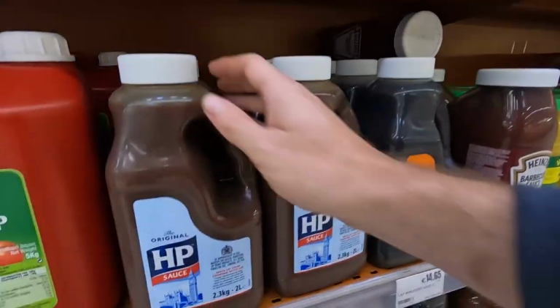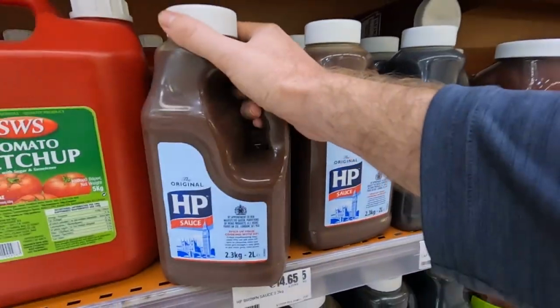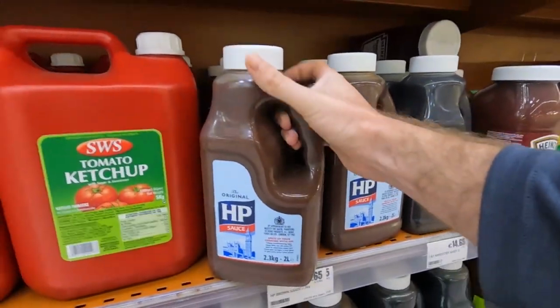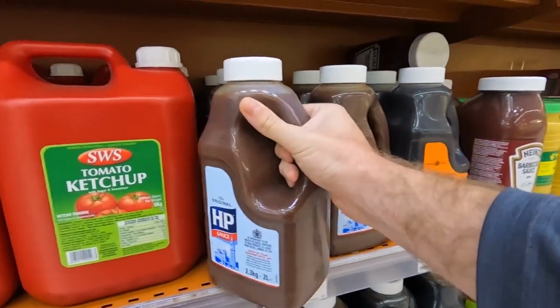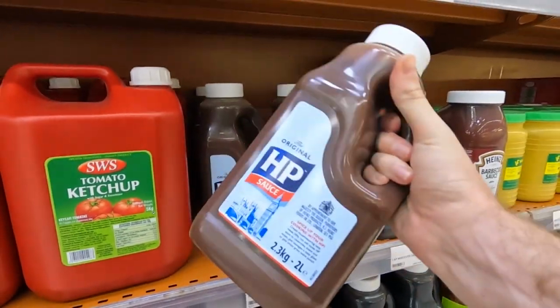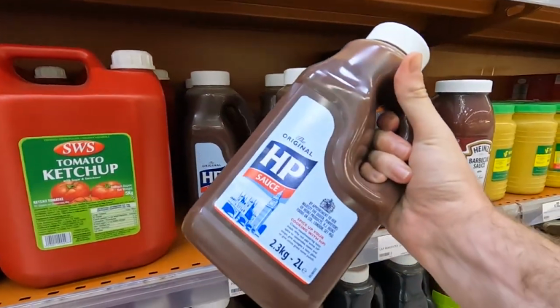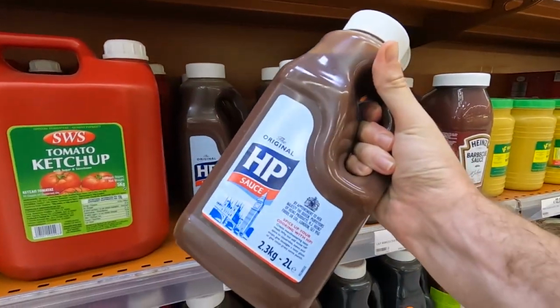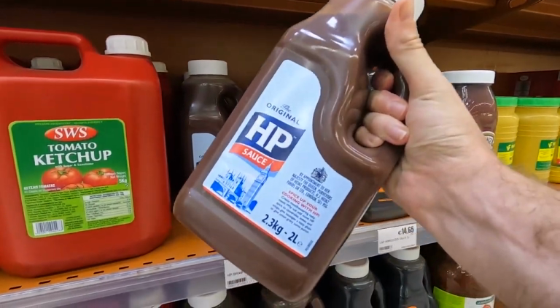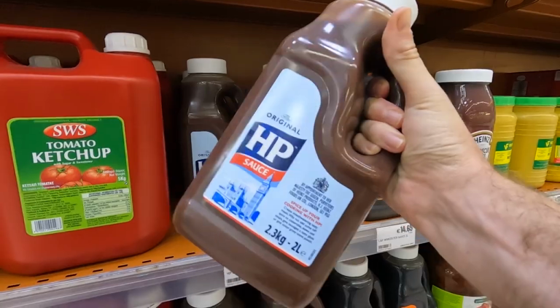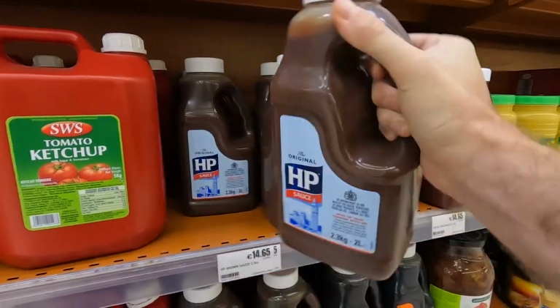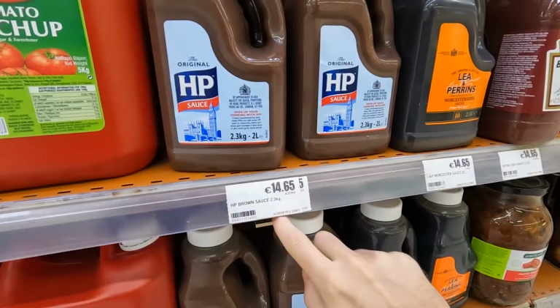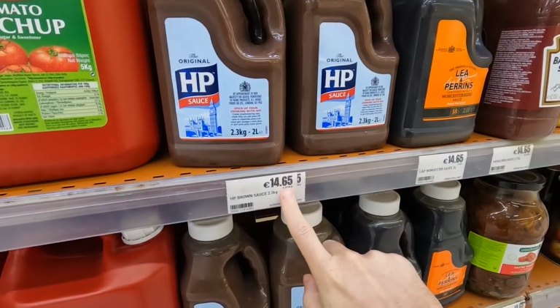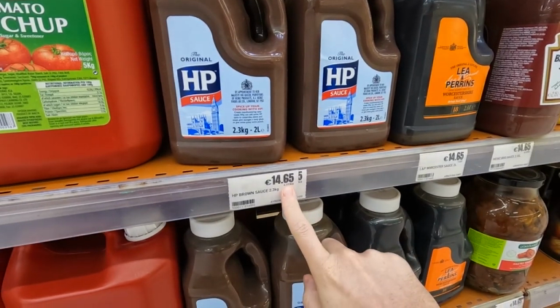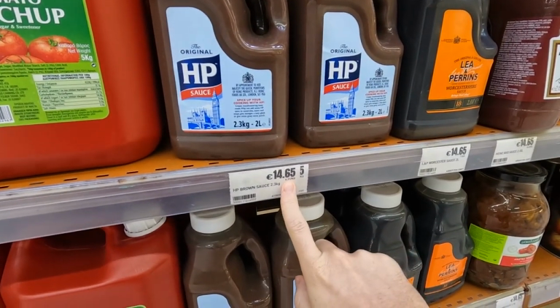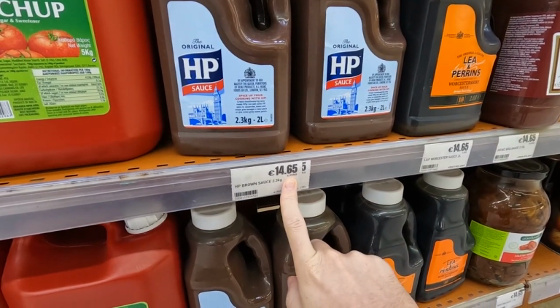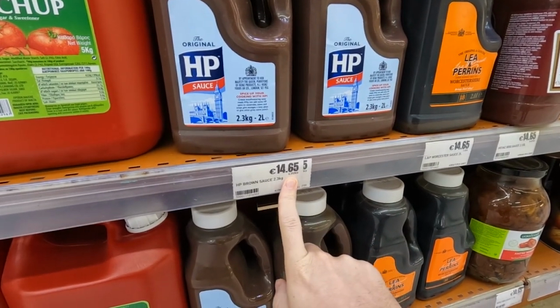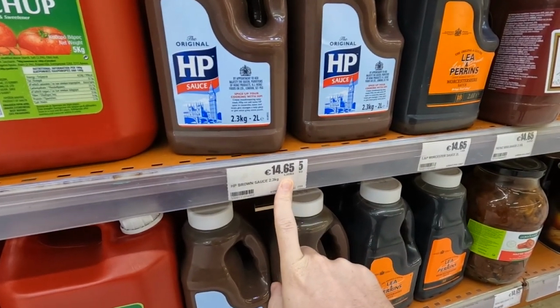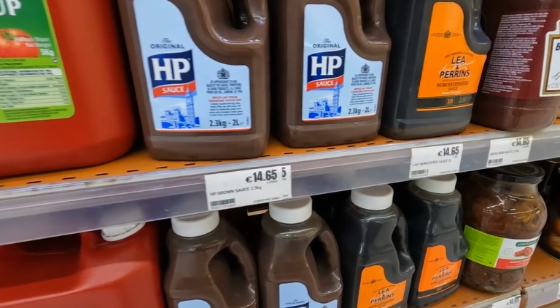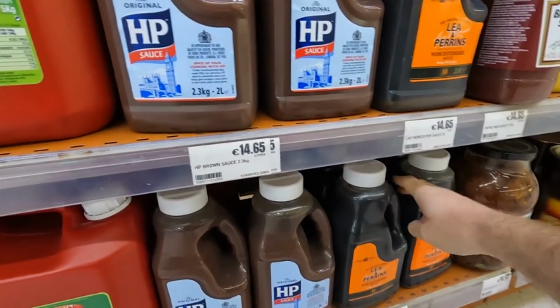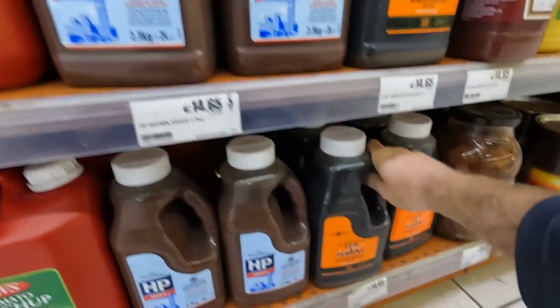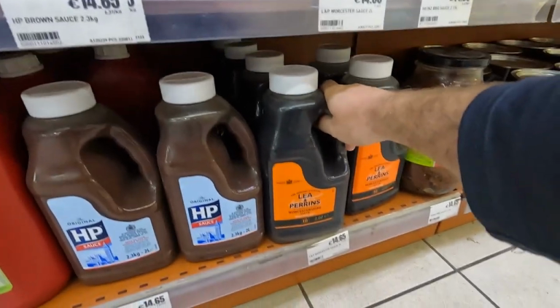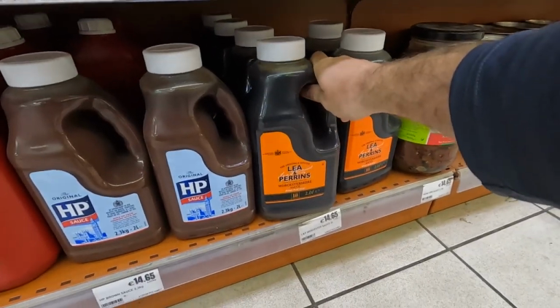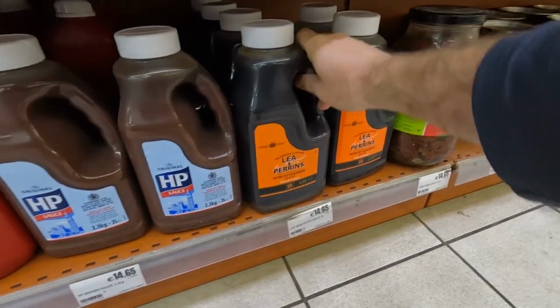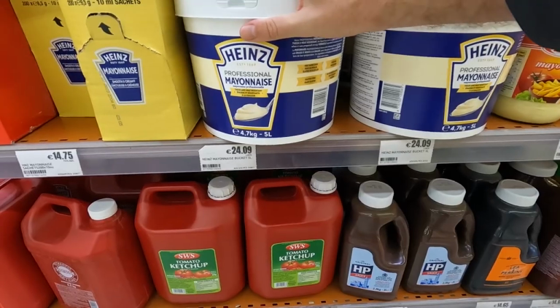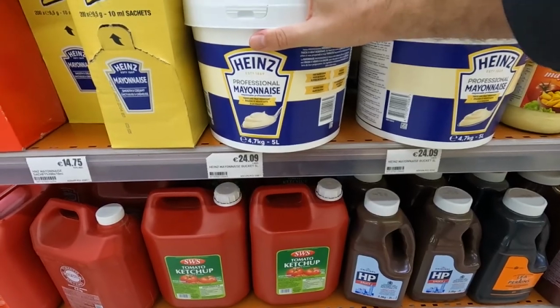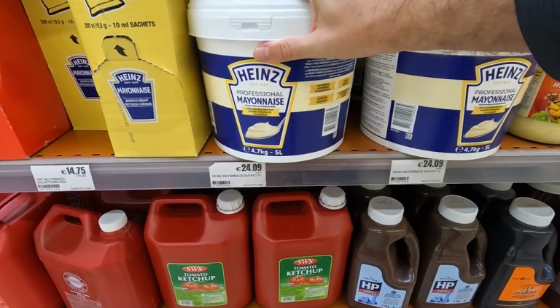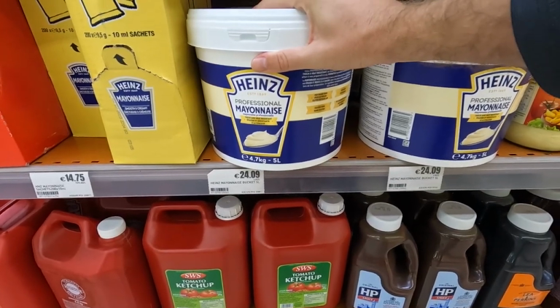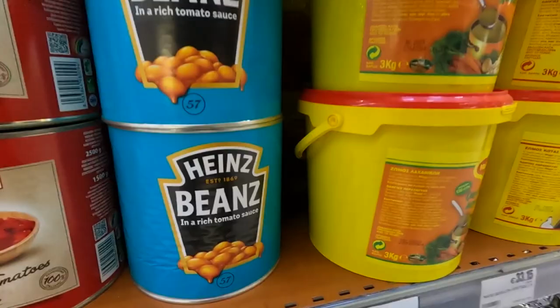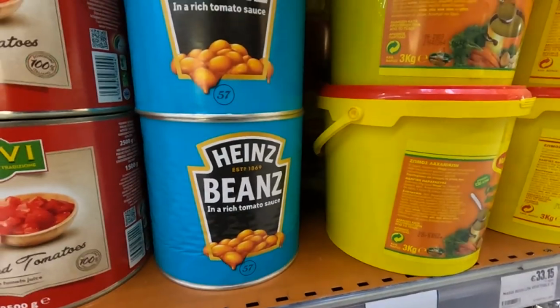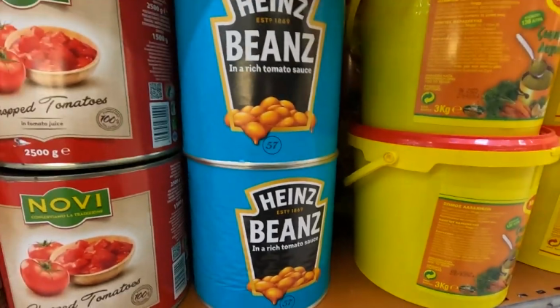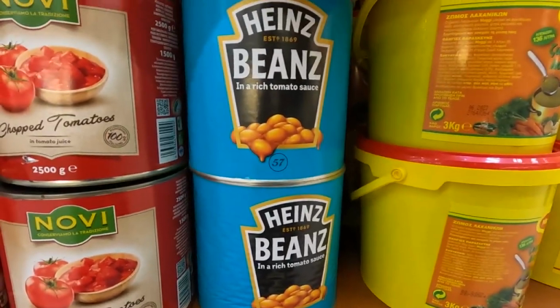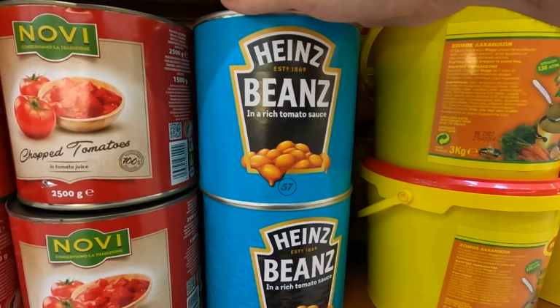This is how you know it was a British colony — you've got the HP sauce with the handle, two liter. I don't know if this is a good price, so you guys let me know. You need your five liters of mayo, but this is the one. This is the real deal.